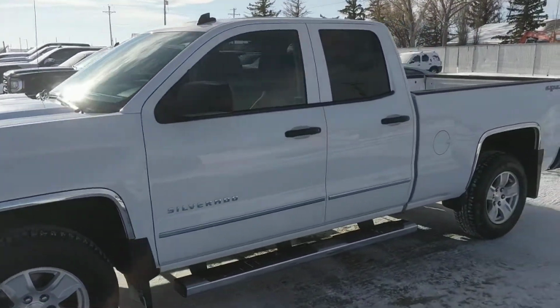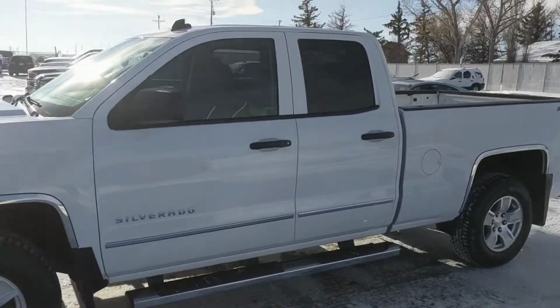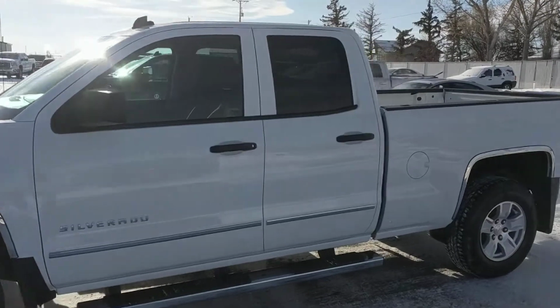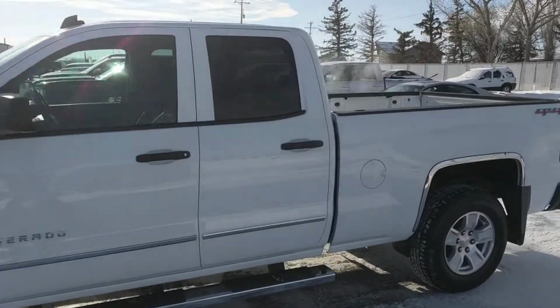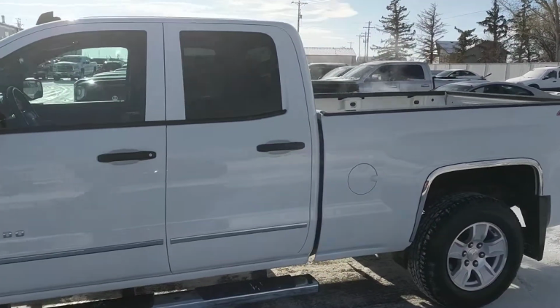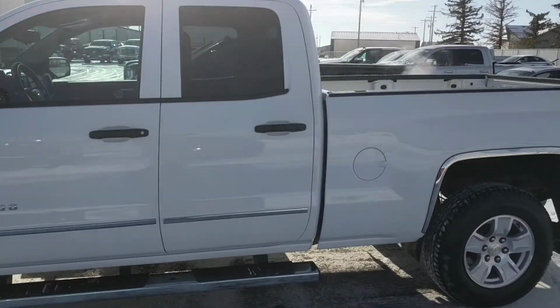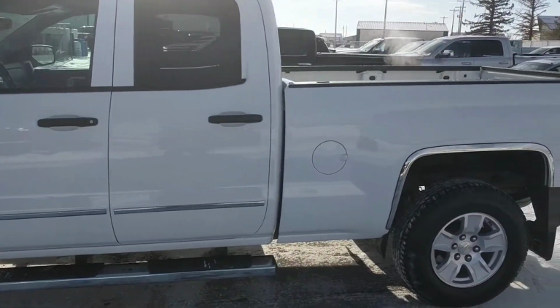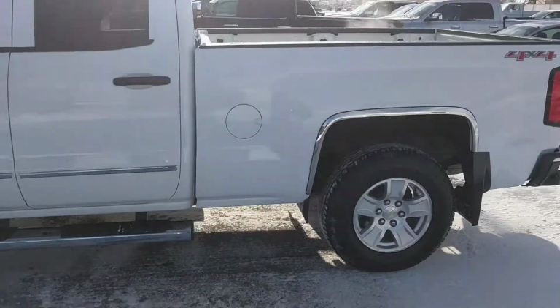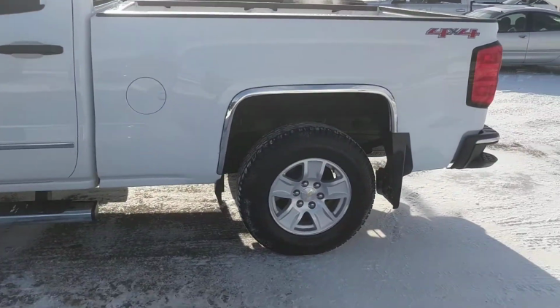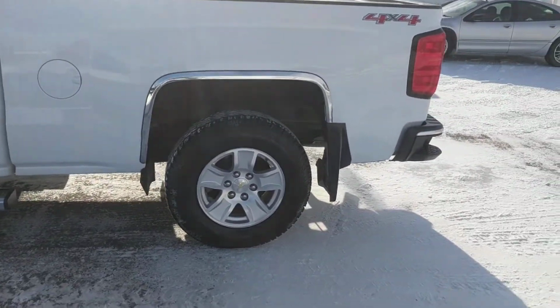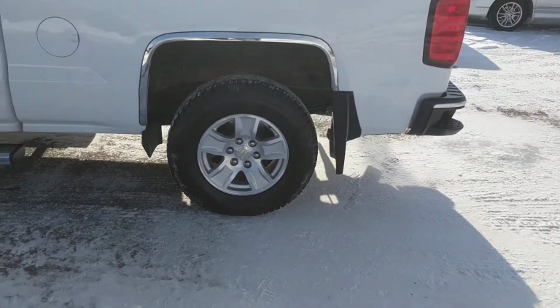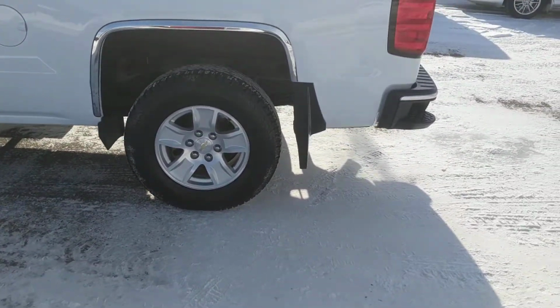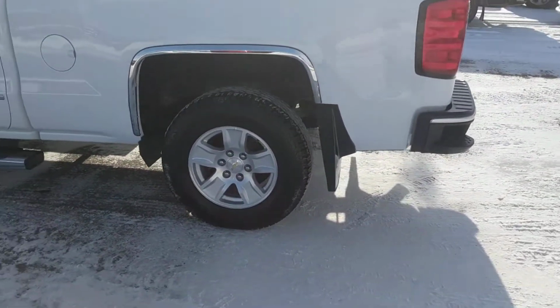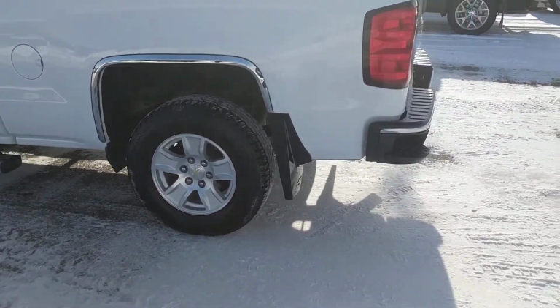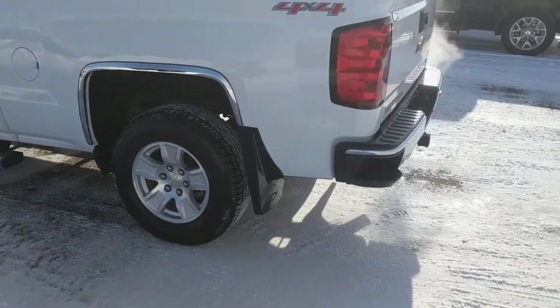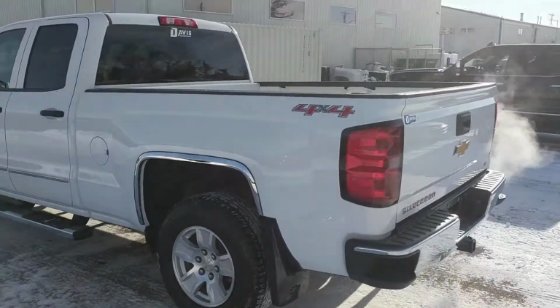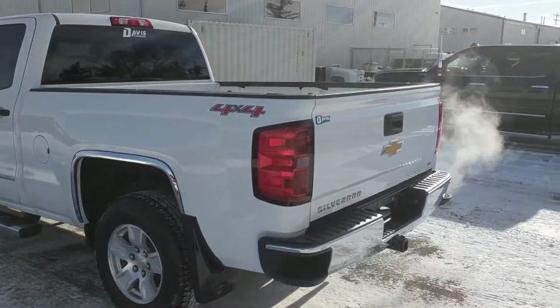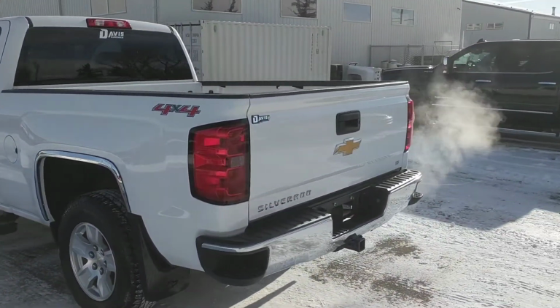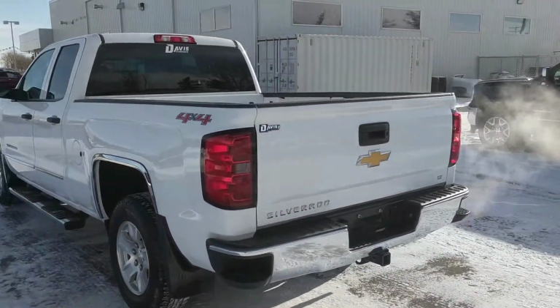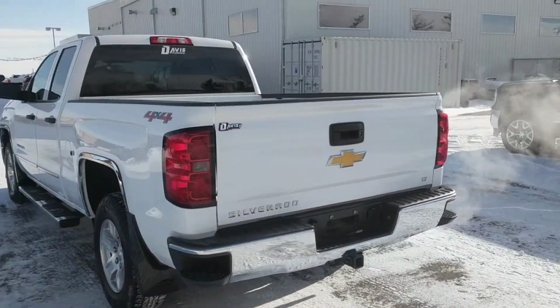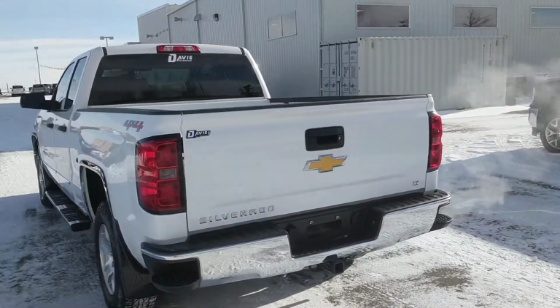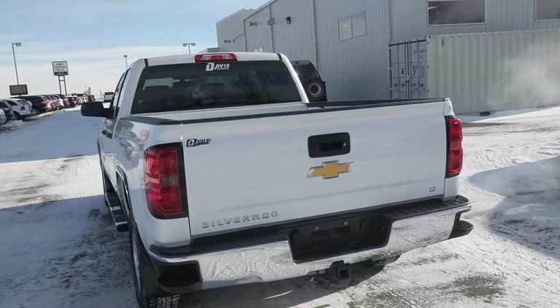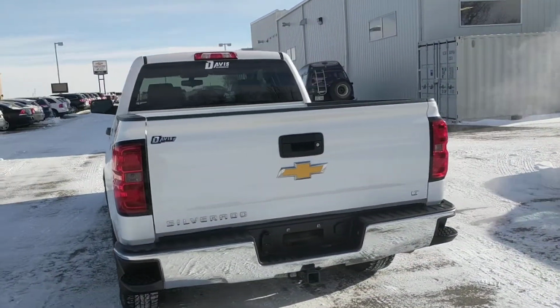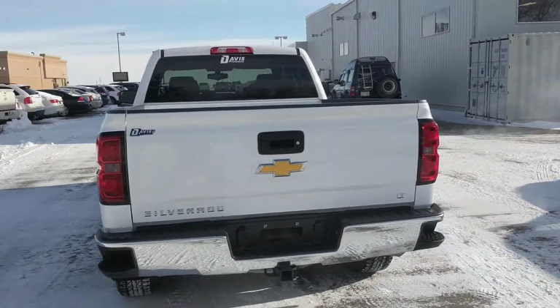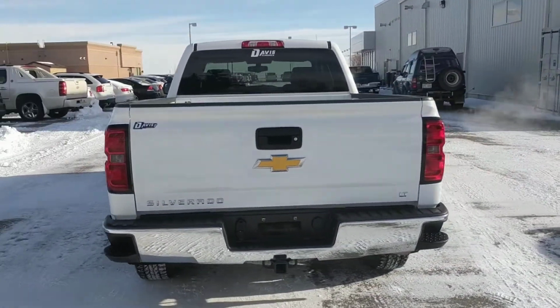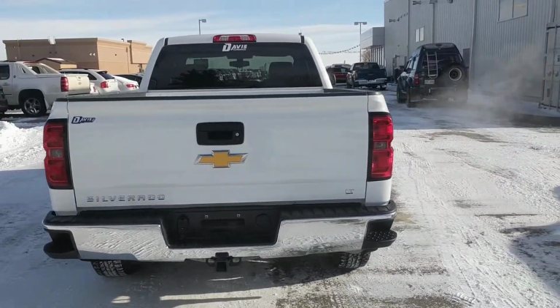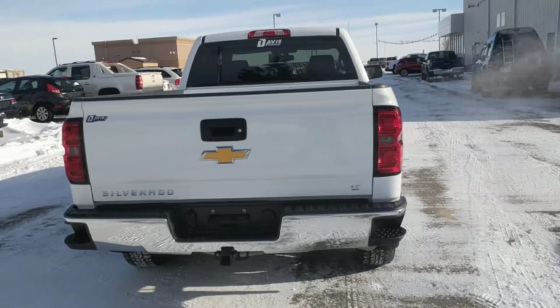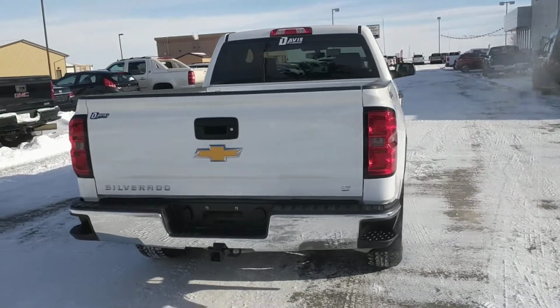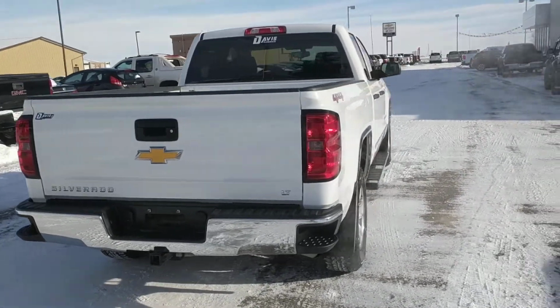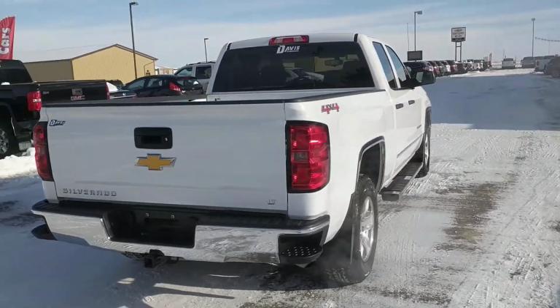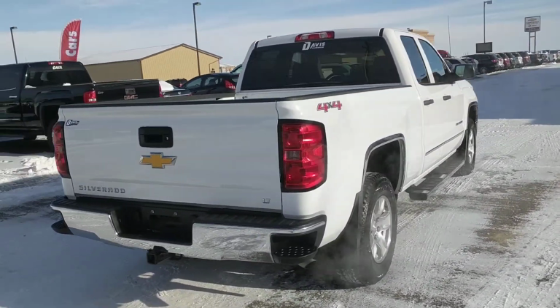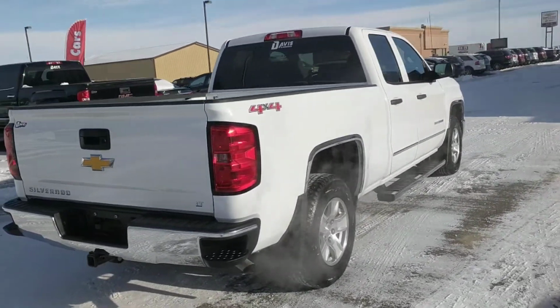It's the double cab. We have 17-inch machined aluminum wheels. This one comes with the 5.3 liter V8 engine at 355 horsepower, mated with the 6-speed automatic transmission.